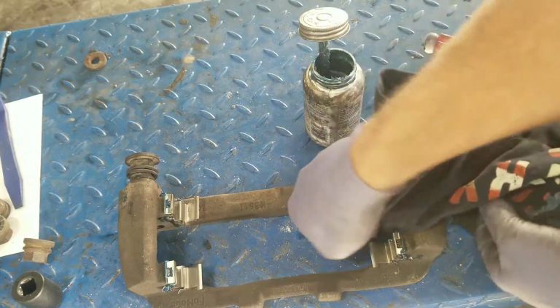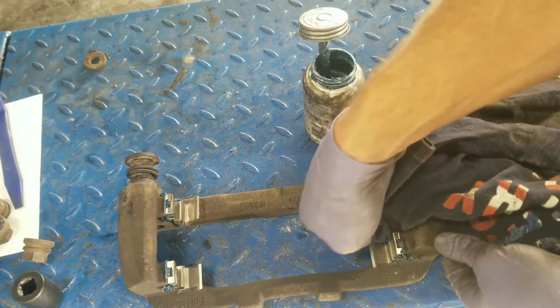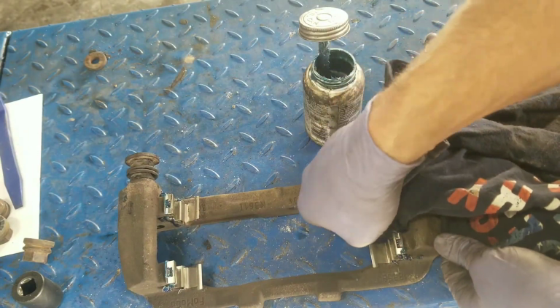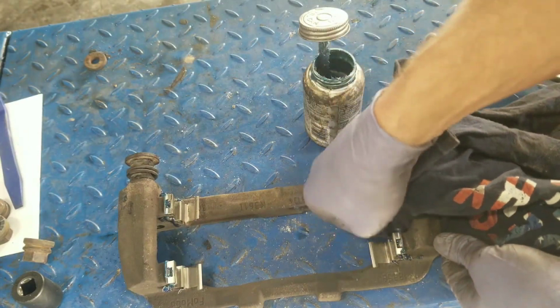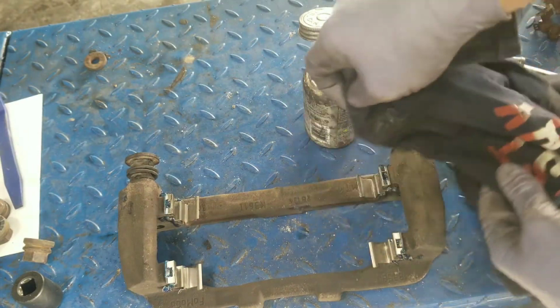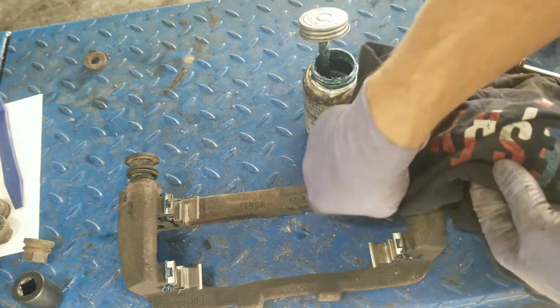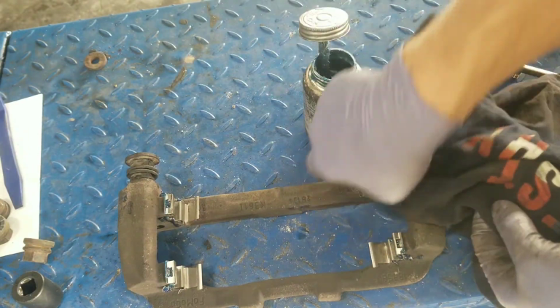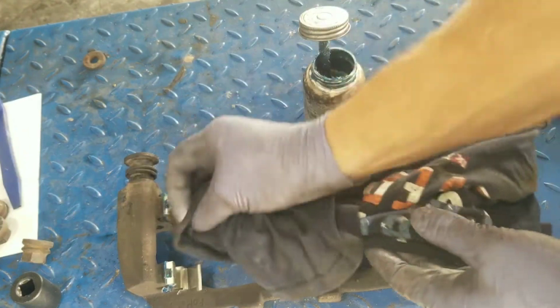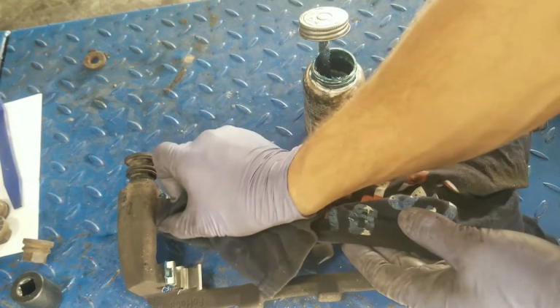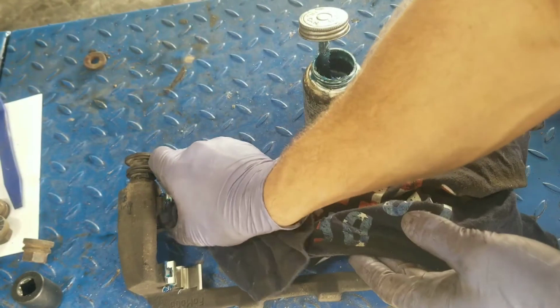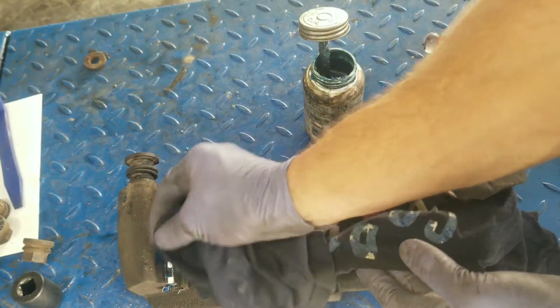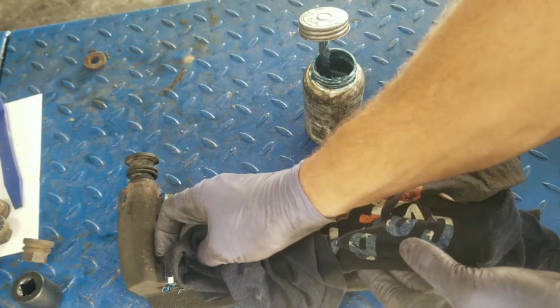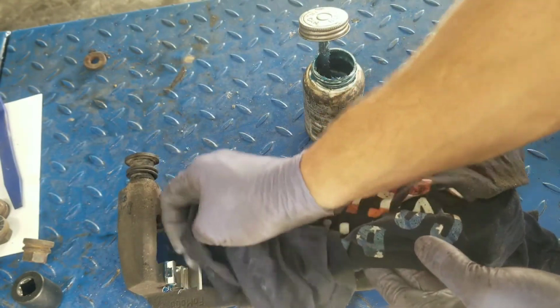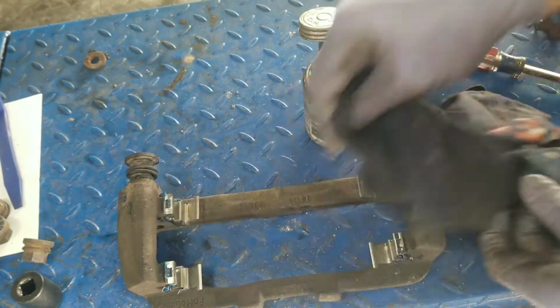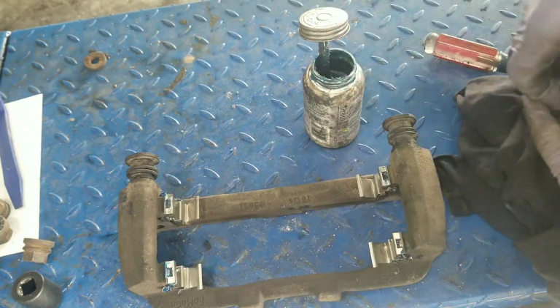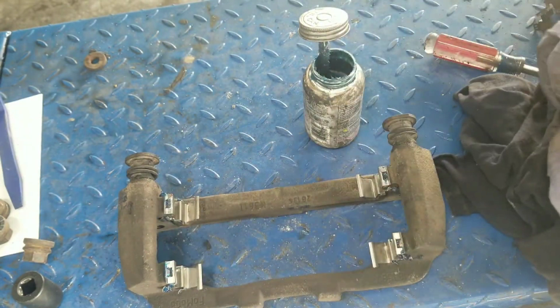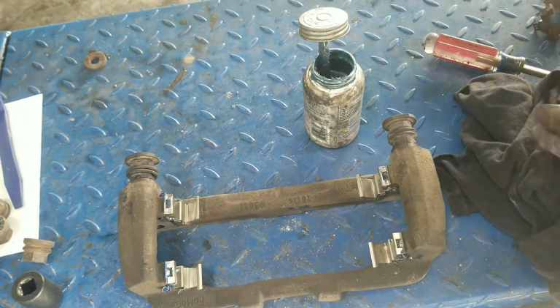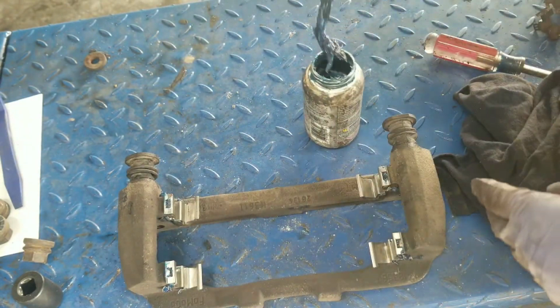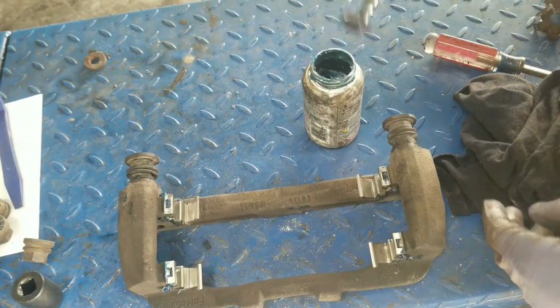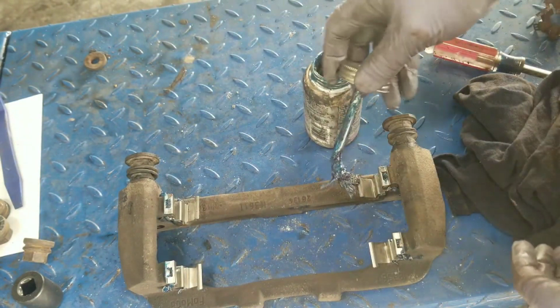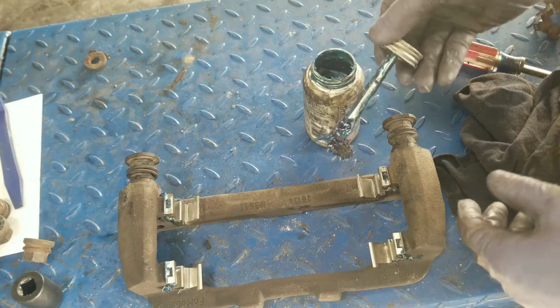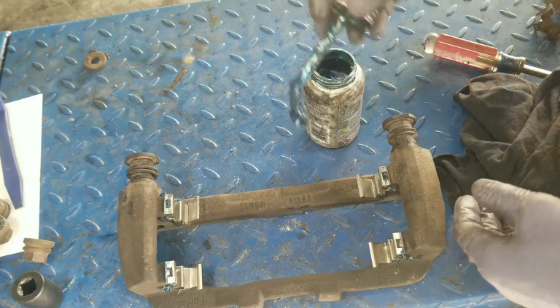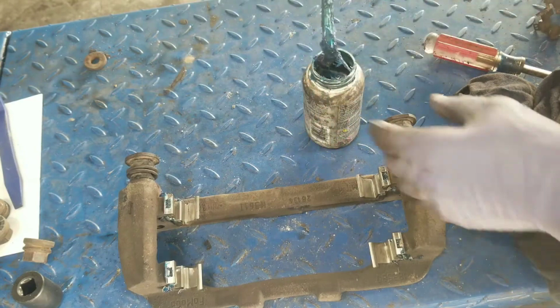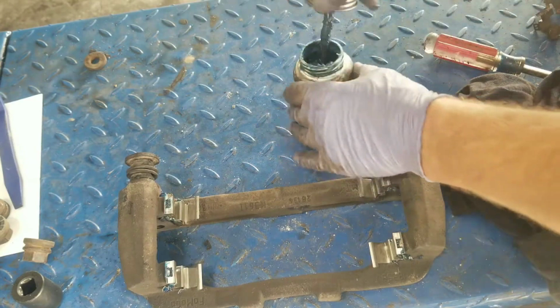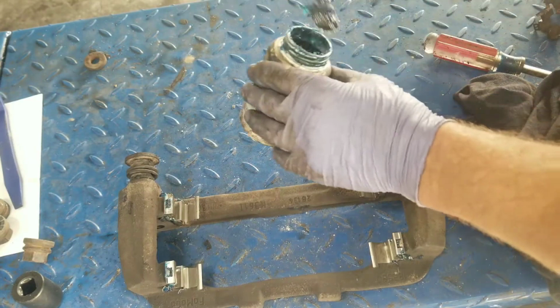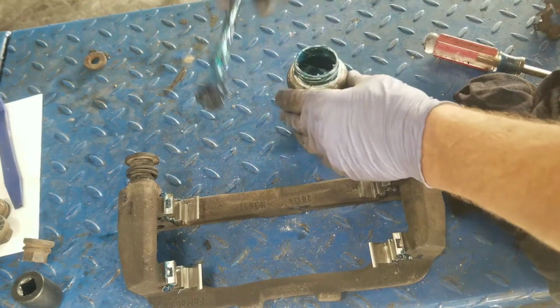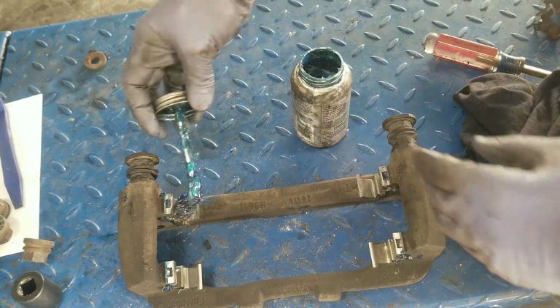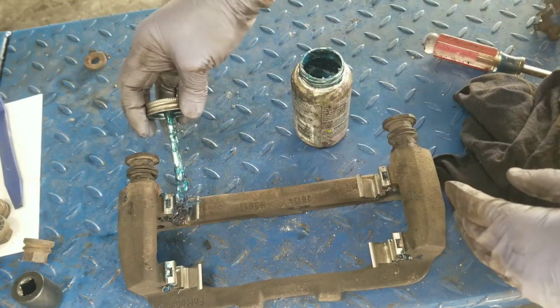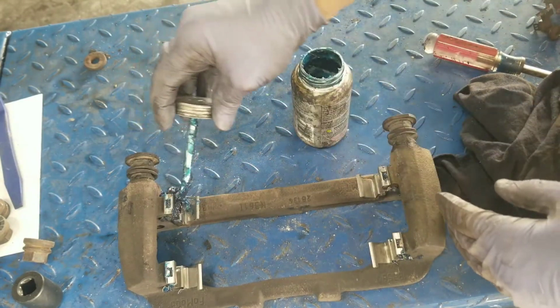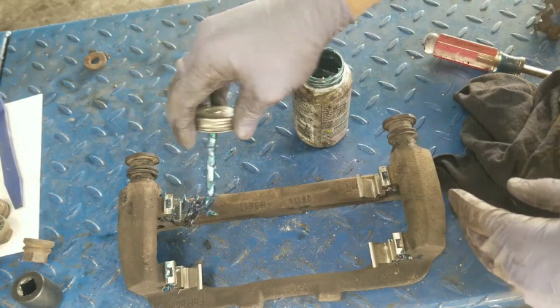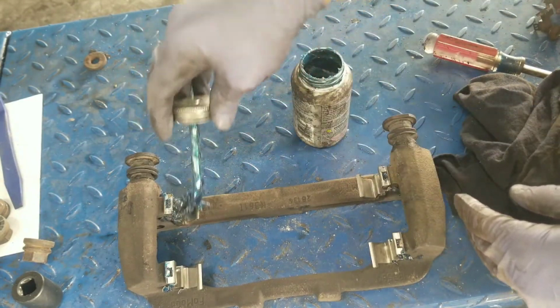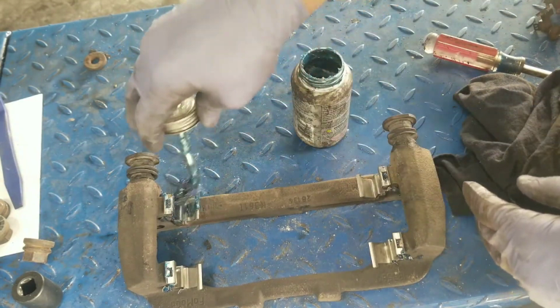Make sure the inside faces of the bracket are clean so you don't get grease on your caliper friction surfaces. Then we're going to grease in the trough of where the brake pads ride as well.